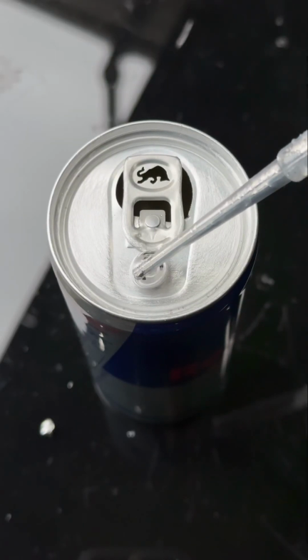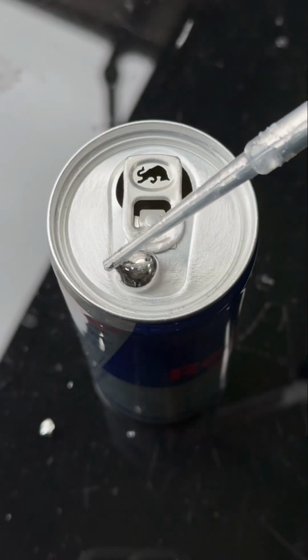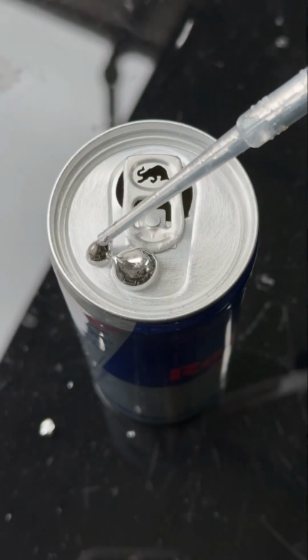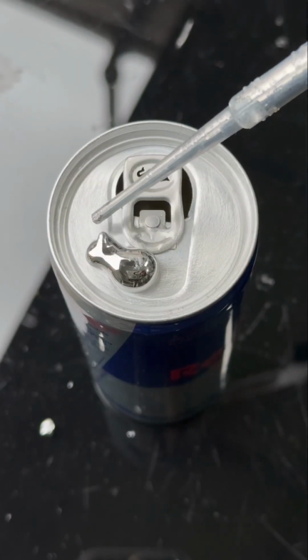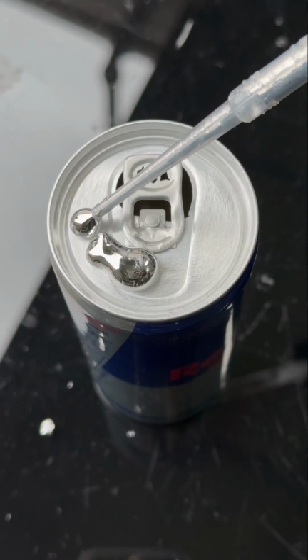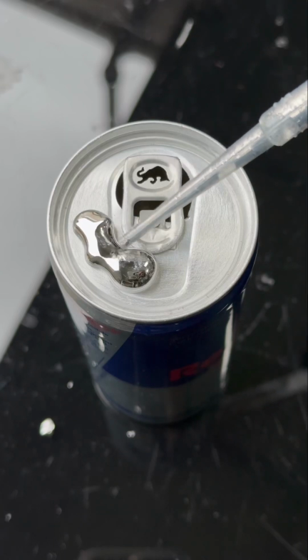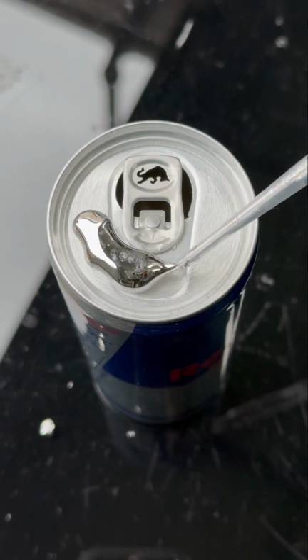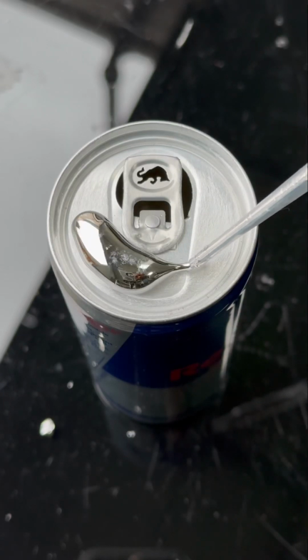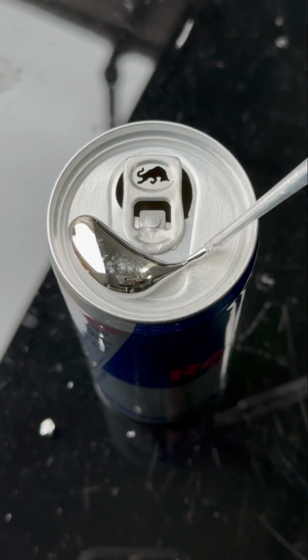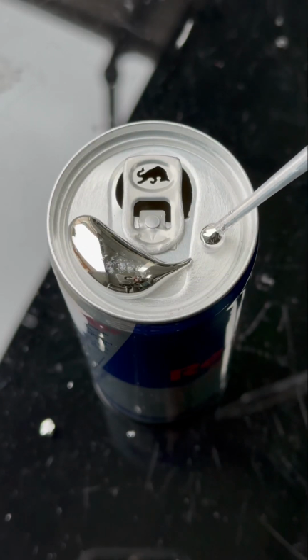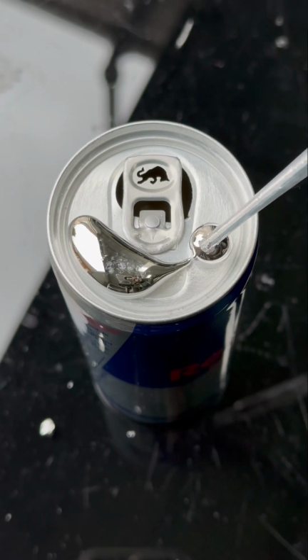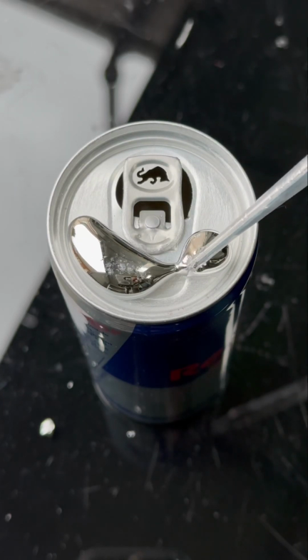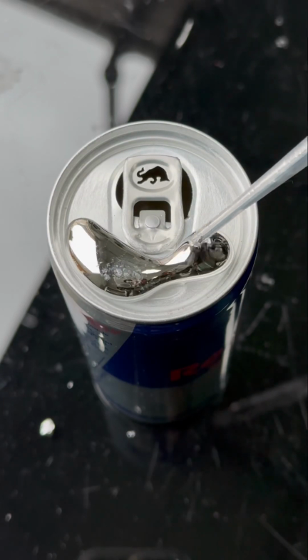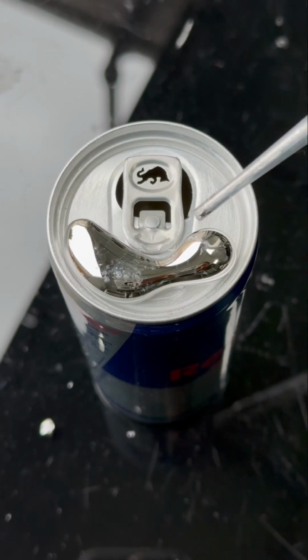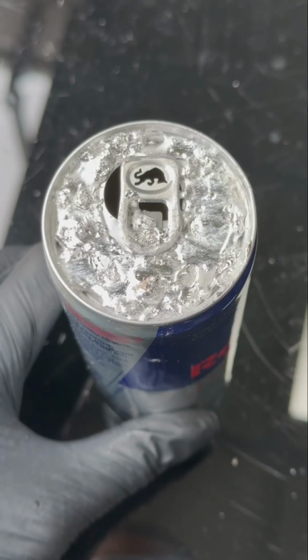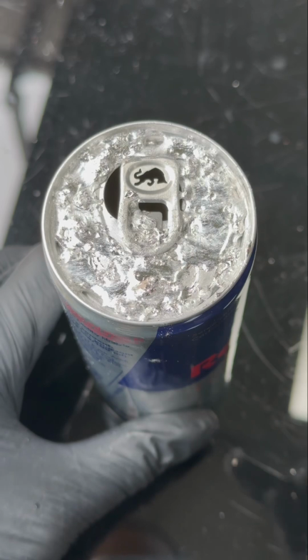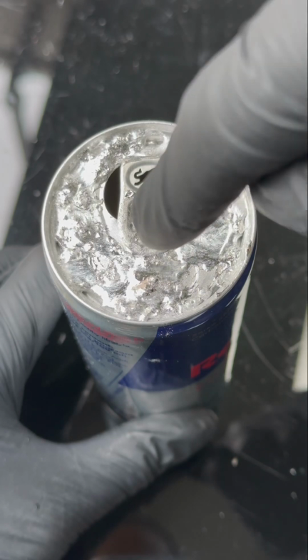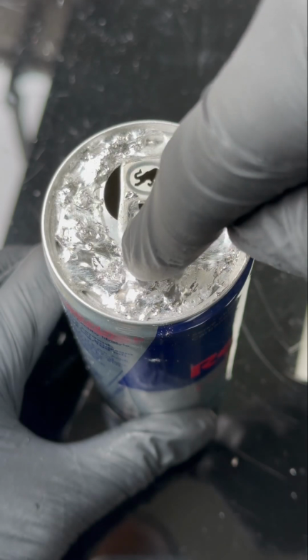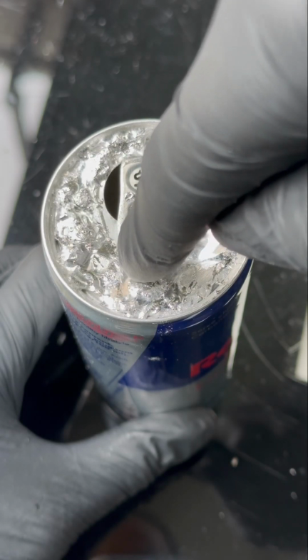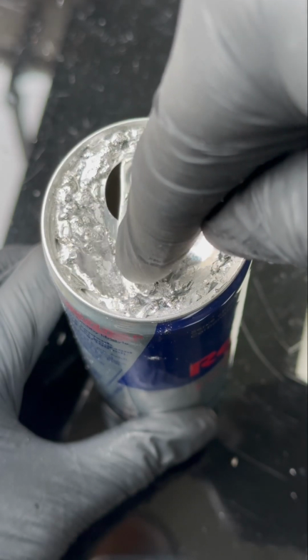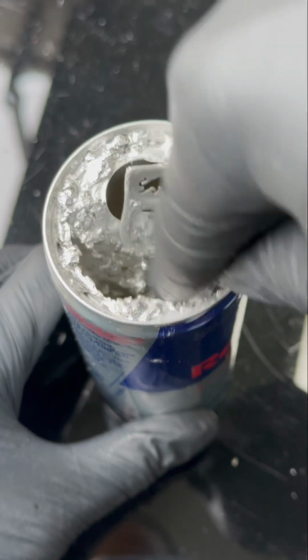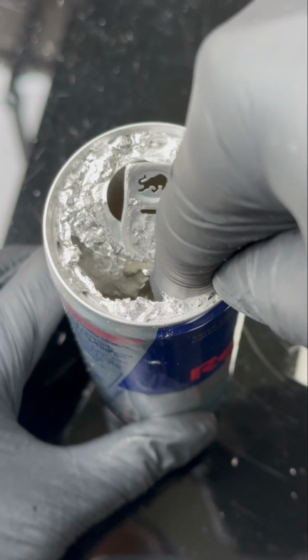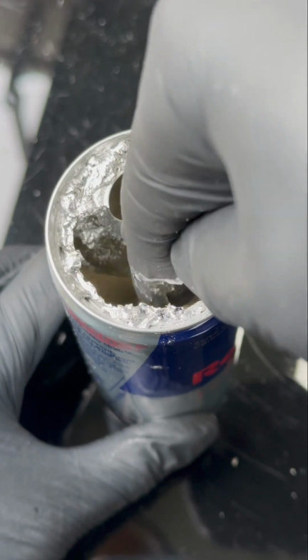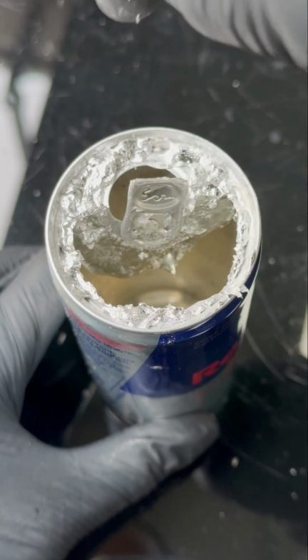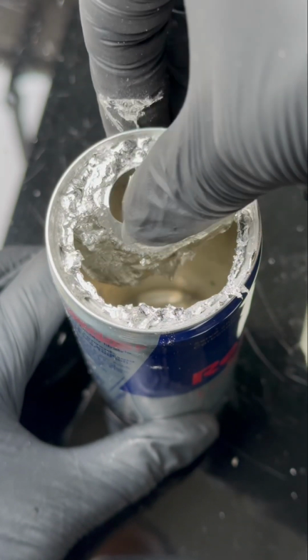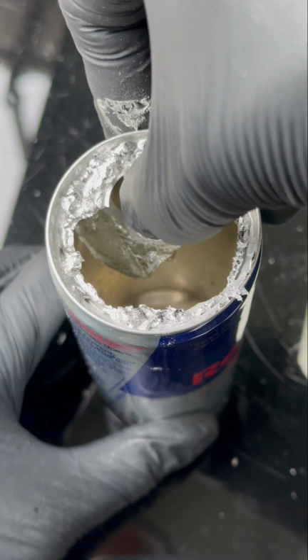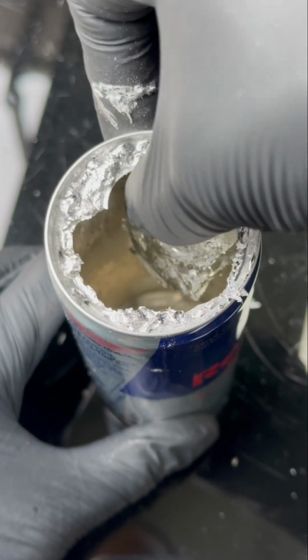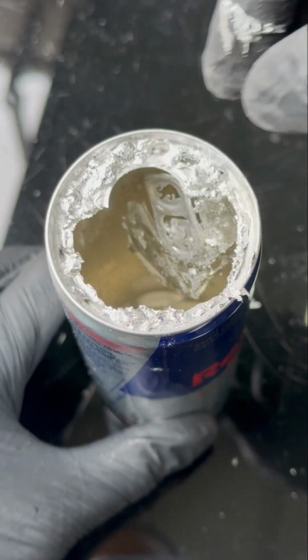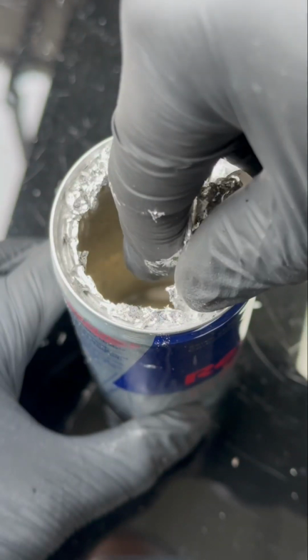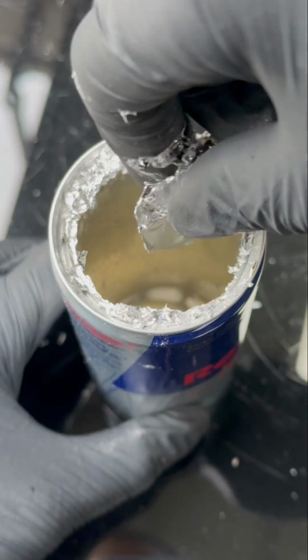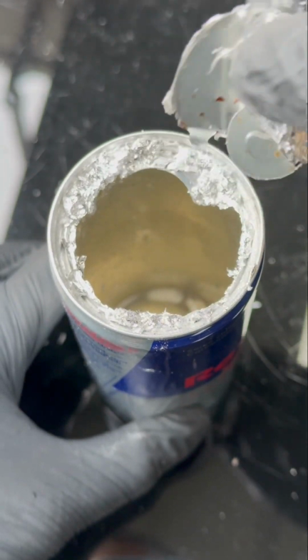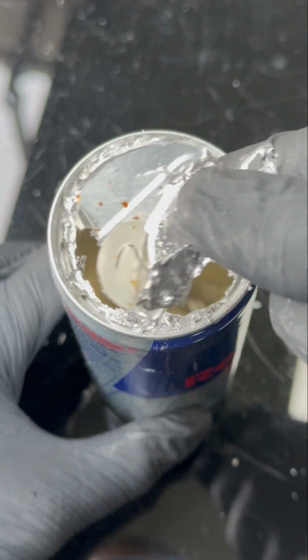So obviously gallium can do something called gallium-induced structural failure — that's when it breaks up the bonds between other metals and destroys it. Gallium can do this to aluminium, iron, copper, zinc, and some other metals.